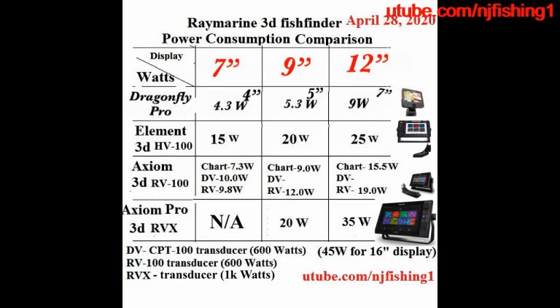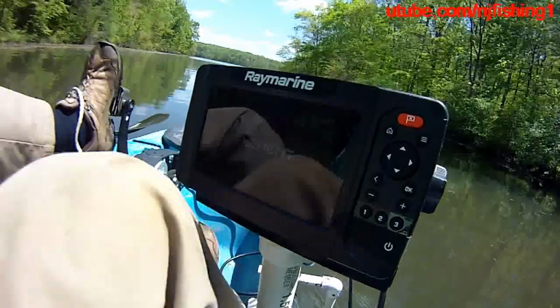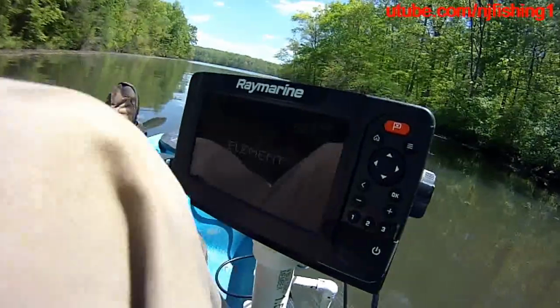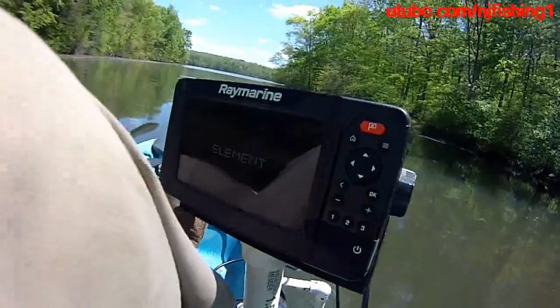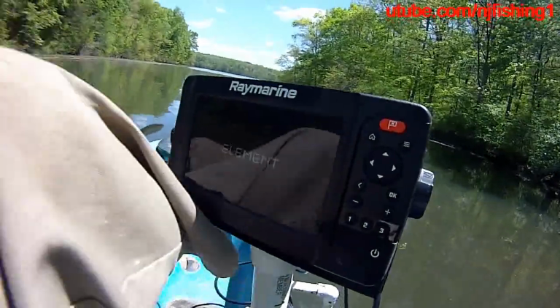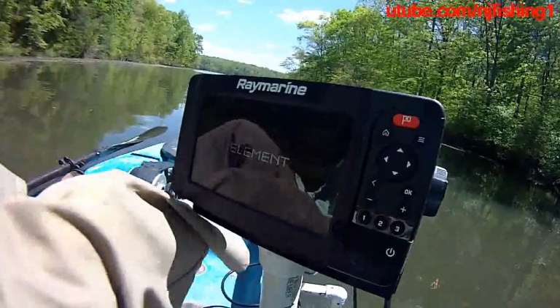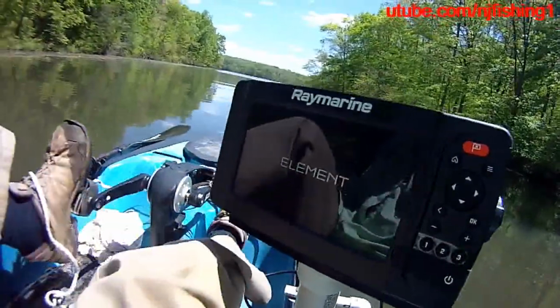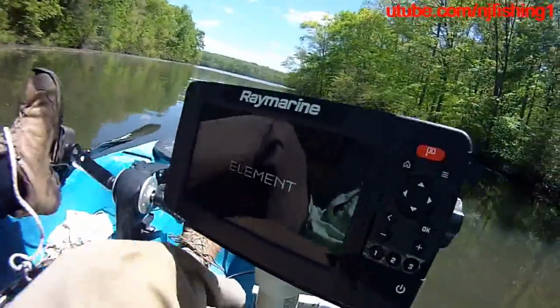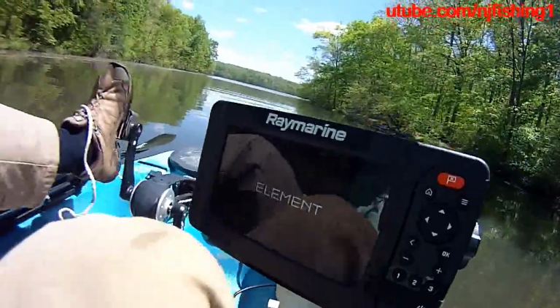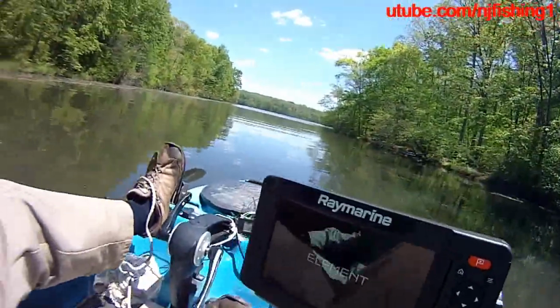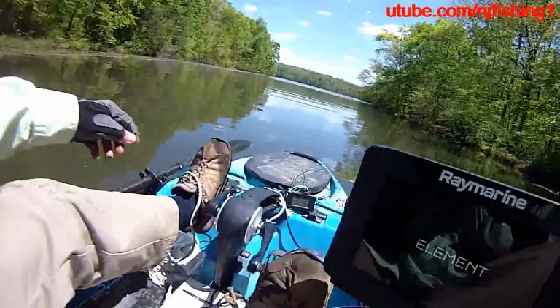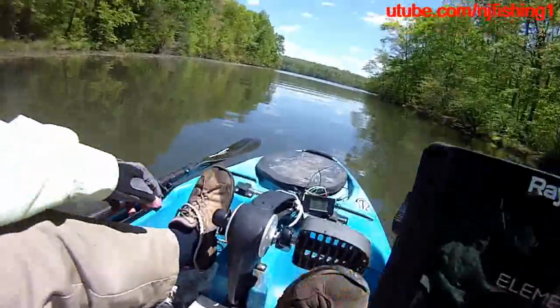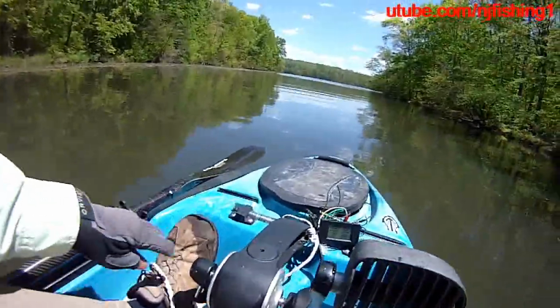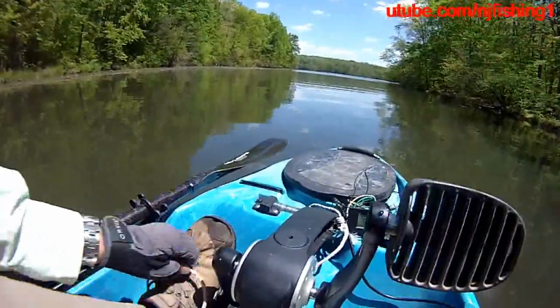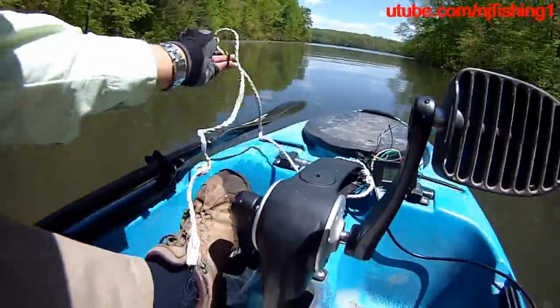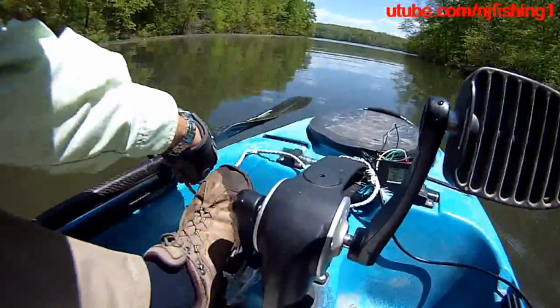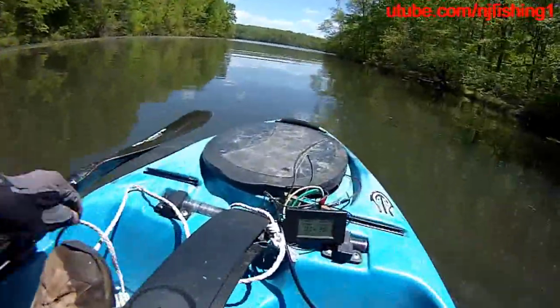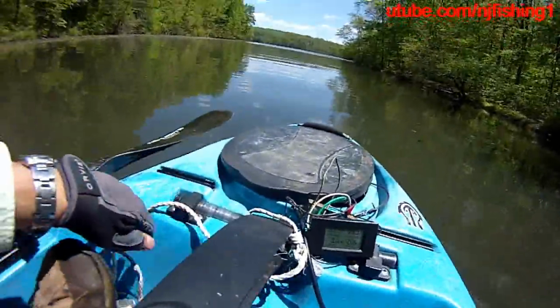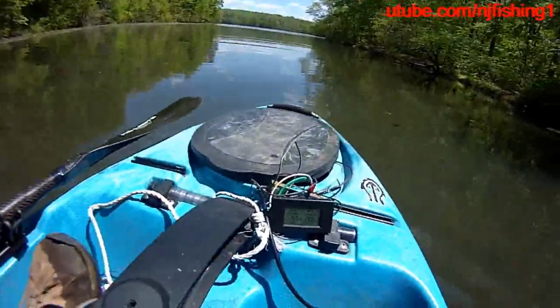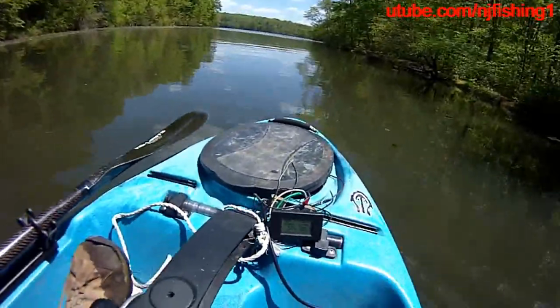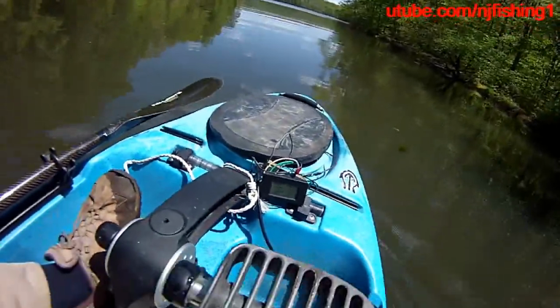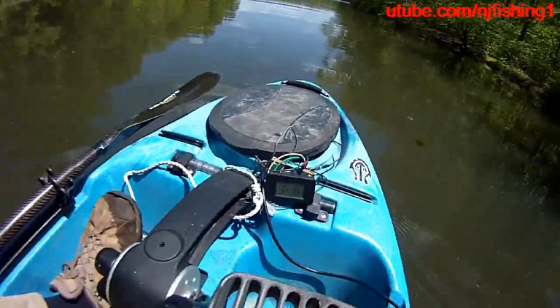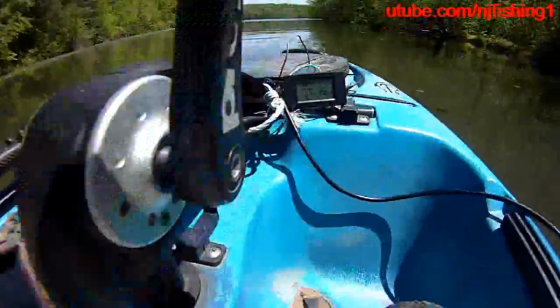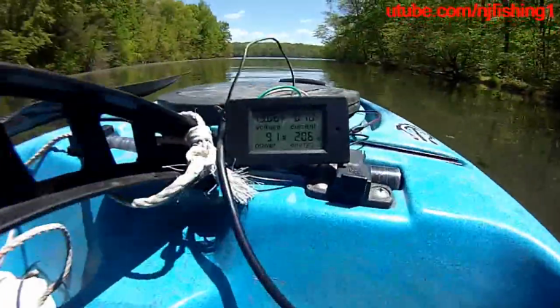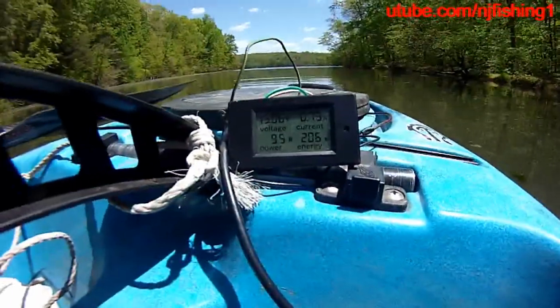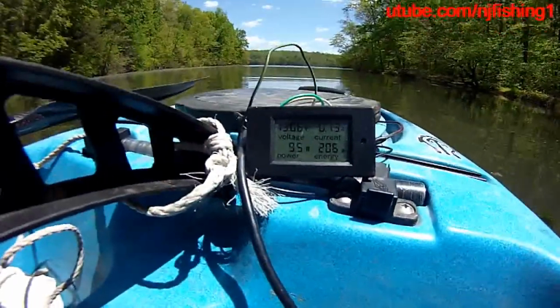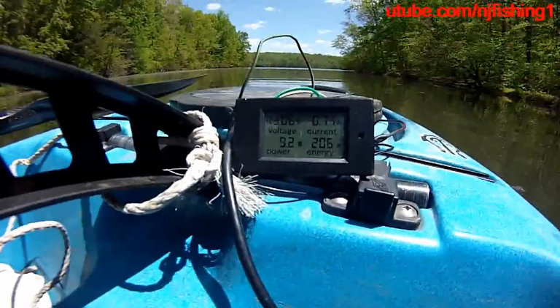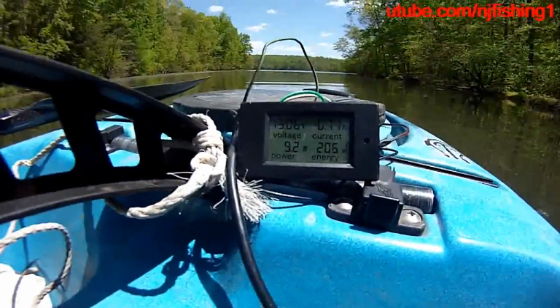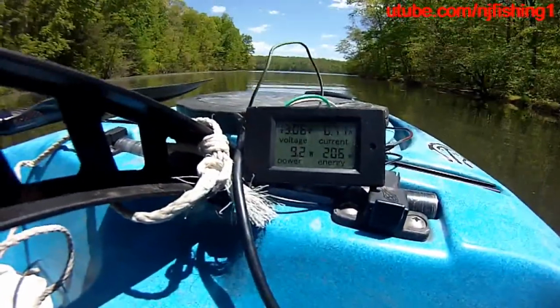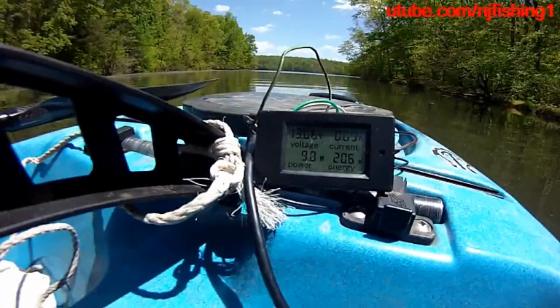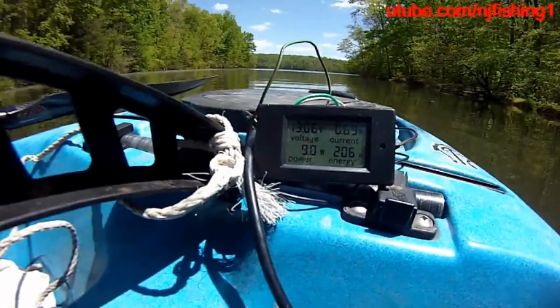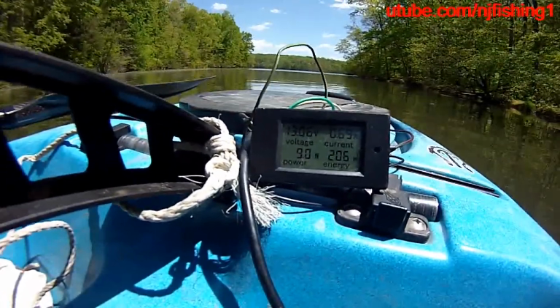Okay, as promised, I have this Raymarine Element 7 inches. I'm going to test the power consumption, so here we go. That's the power meter, and right now it's 13.06 volts, 9 watts.